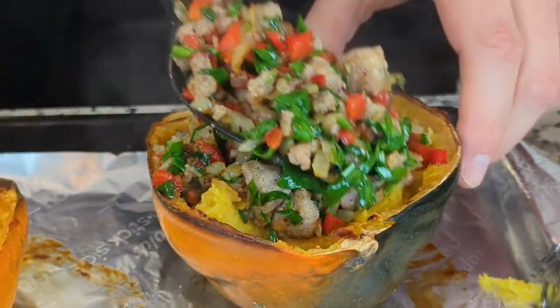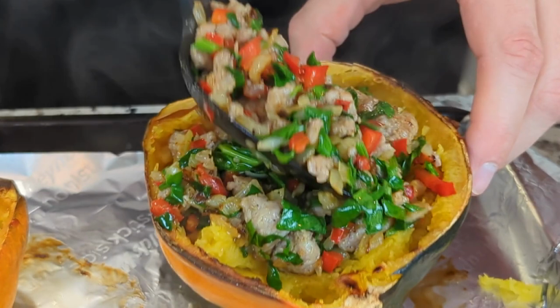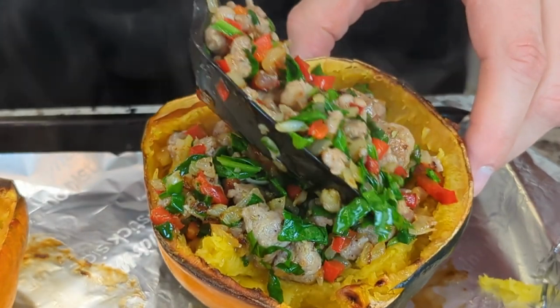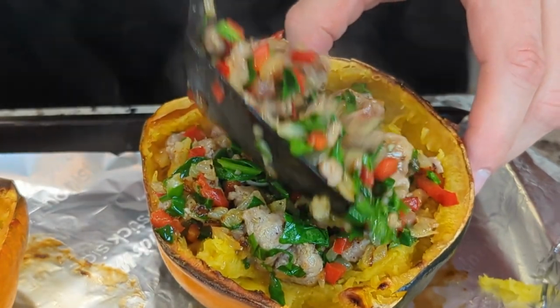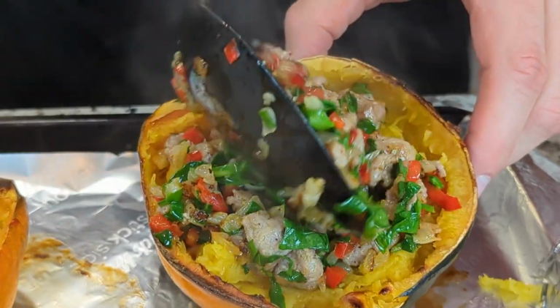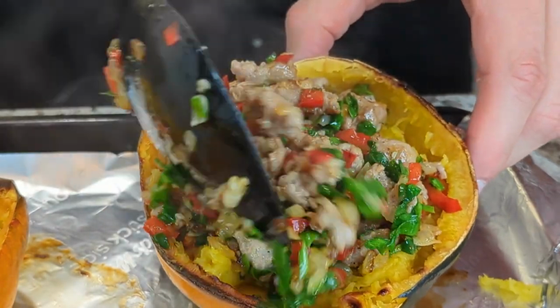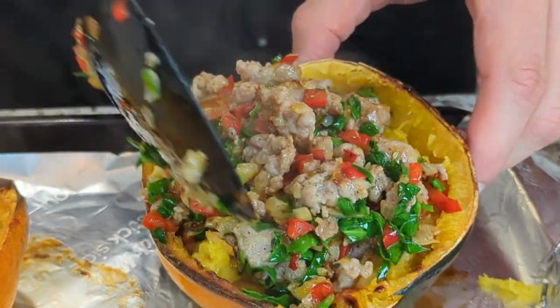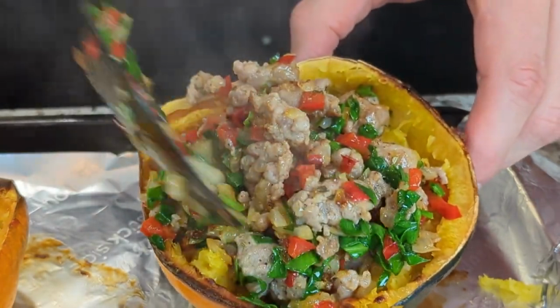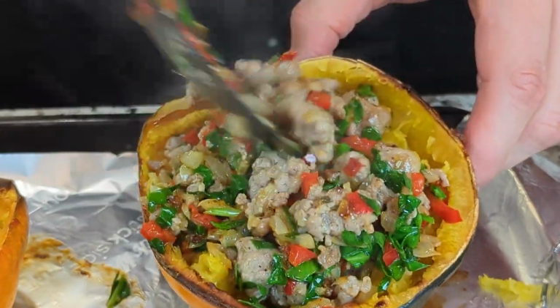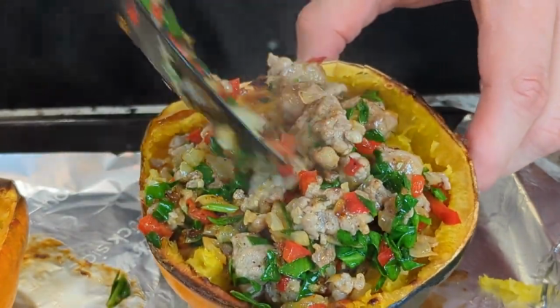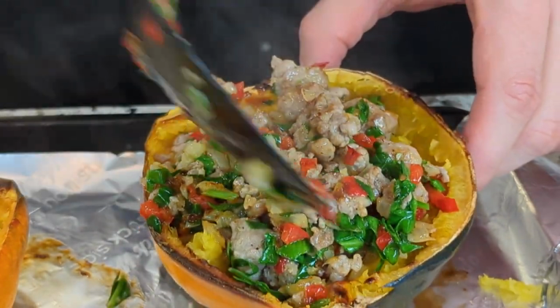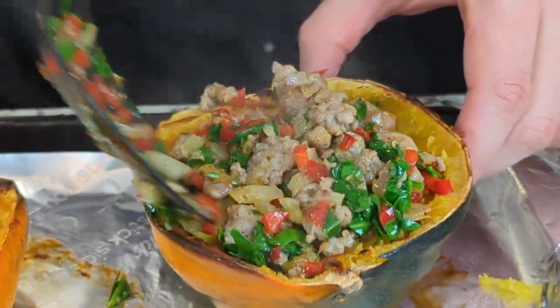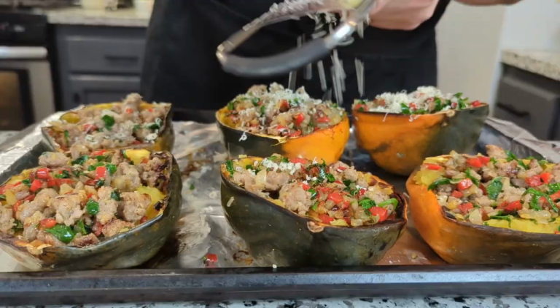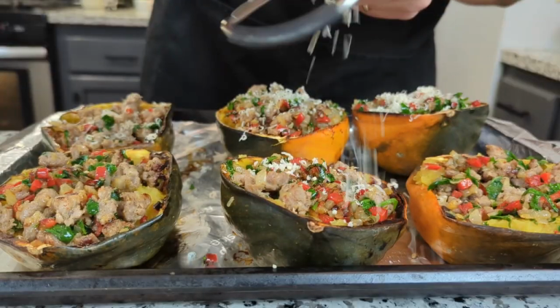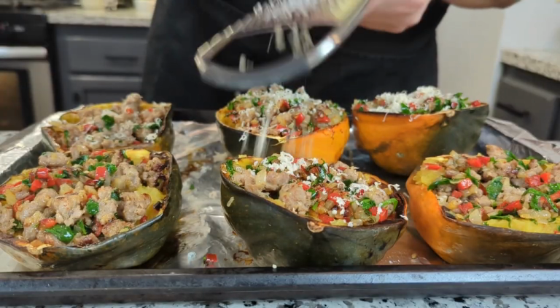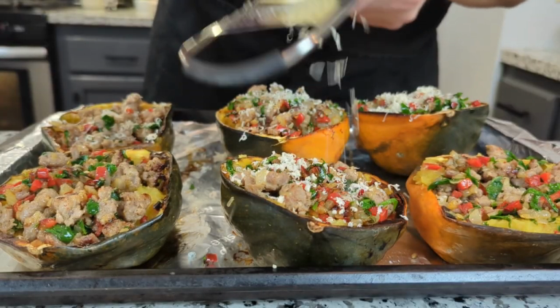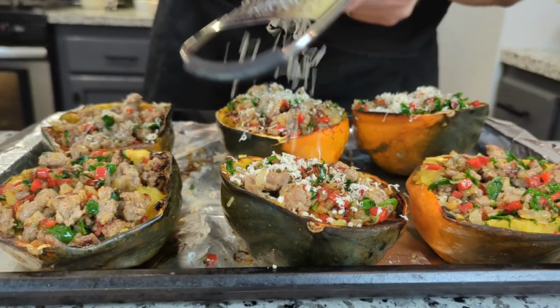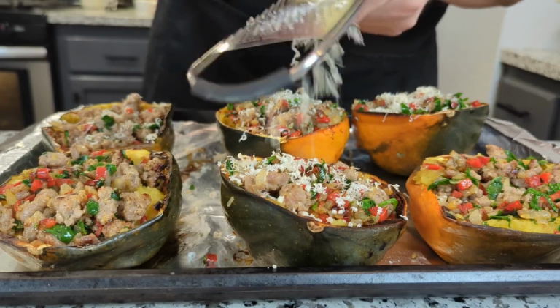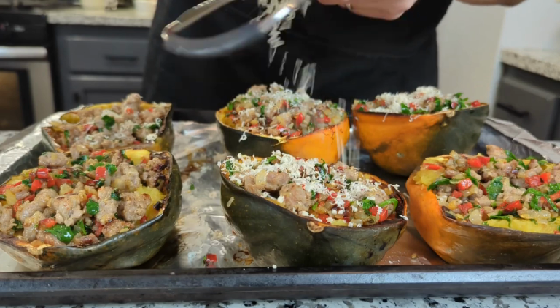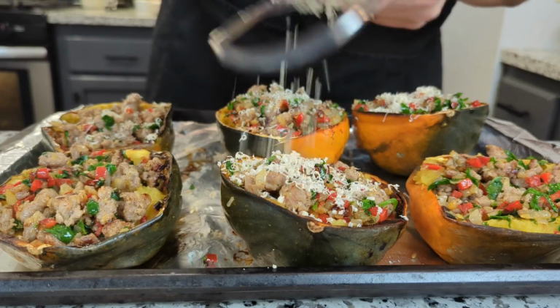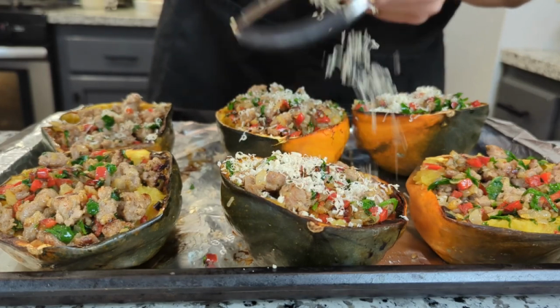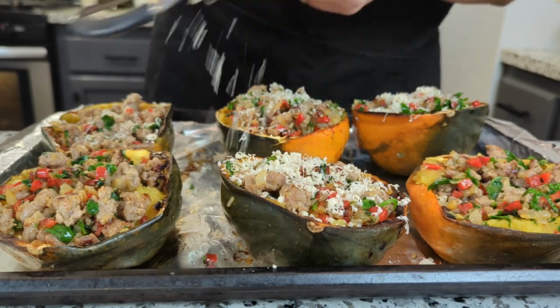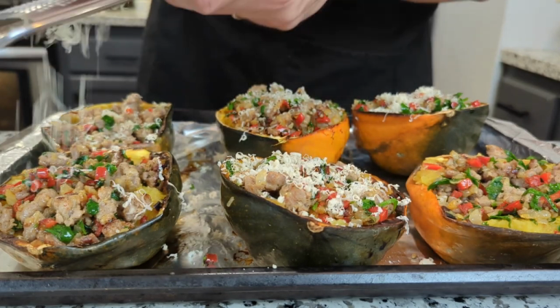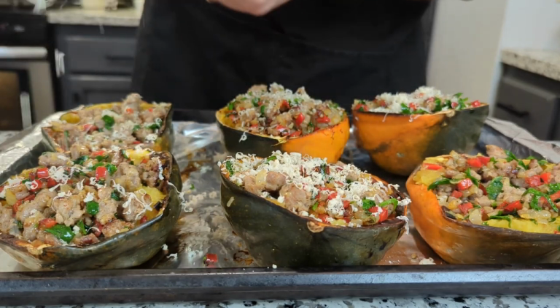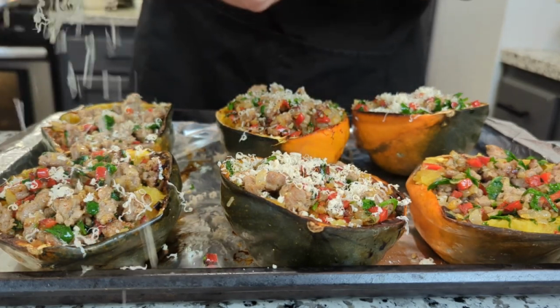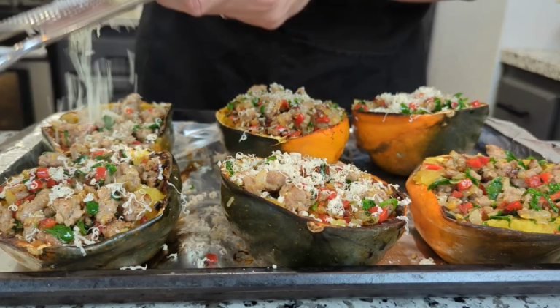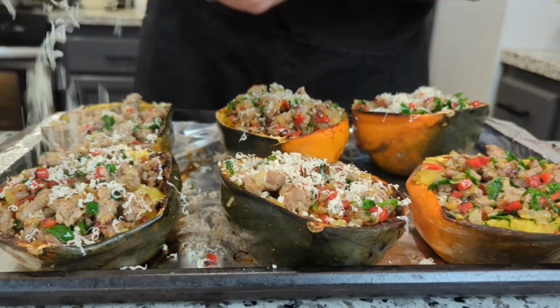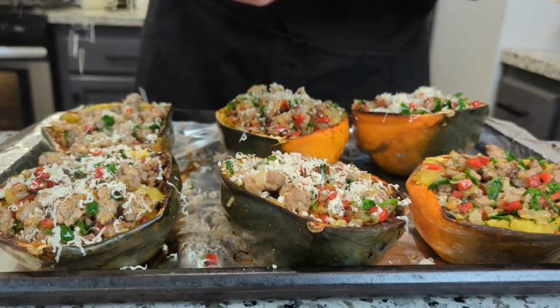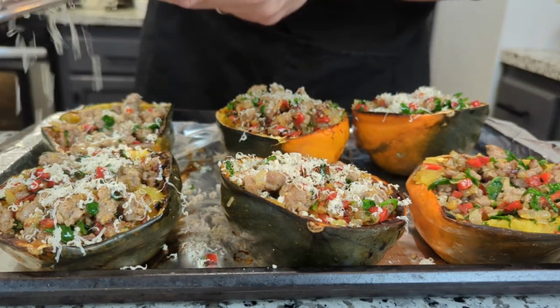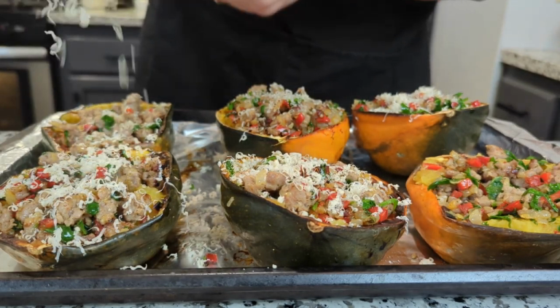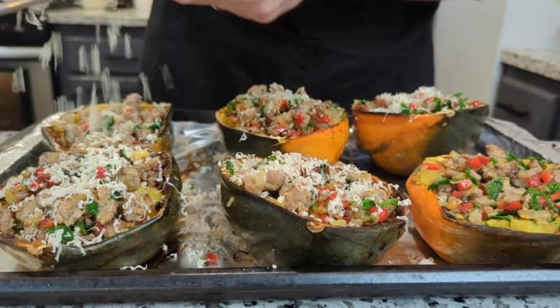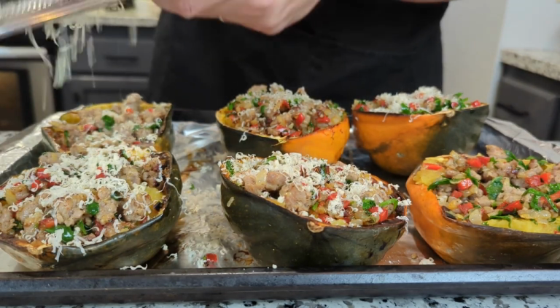I'll put all the ingredients in the description below. The last step is to shred a little cheese on here — I used cheddar cheese this time — then stick it back in the oven just long enough for it to melt.